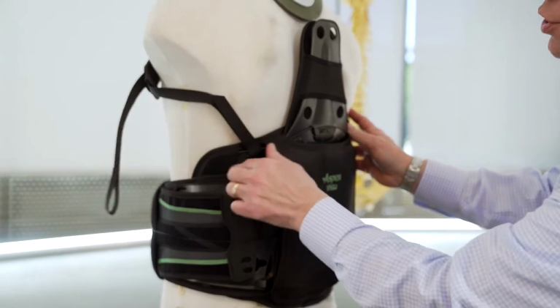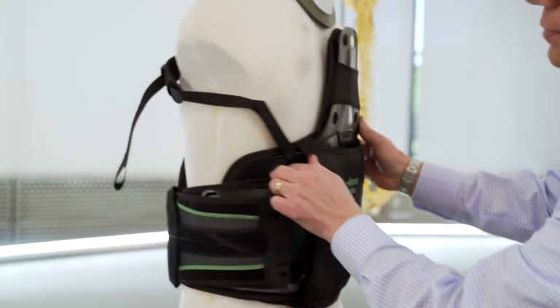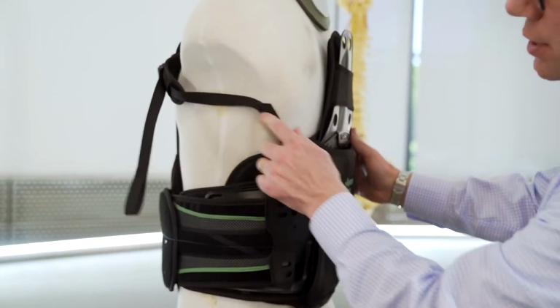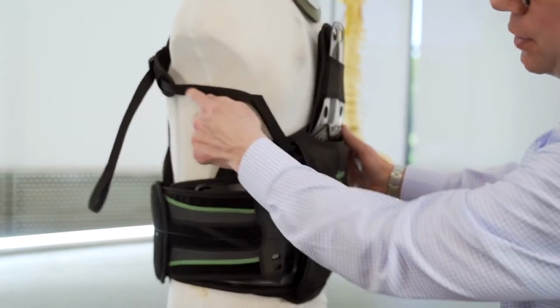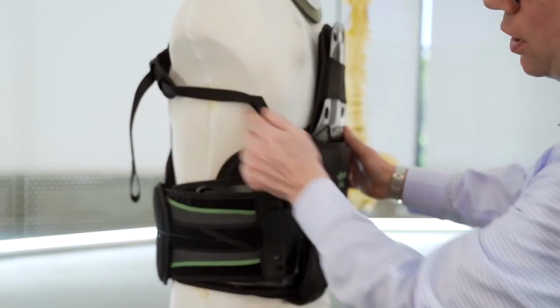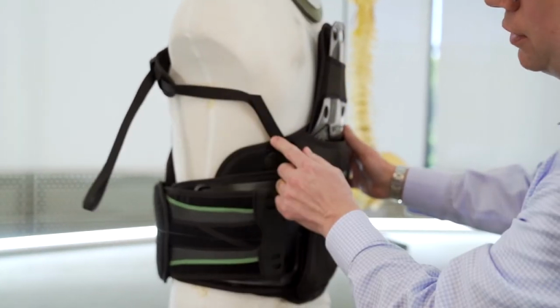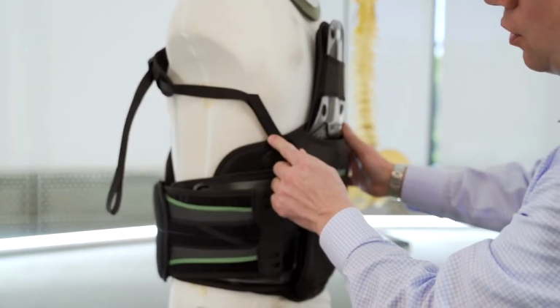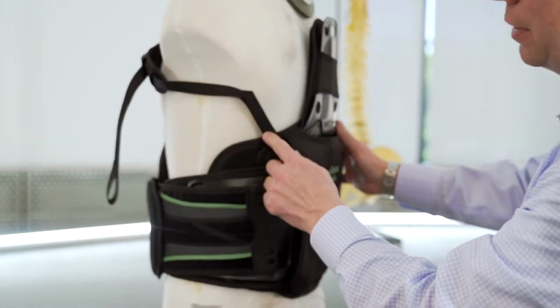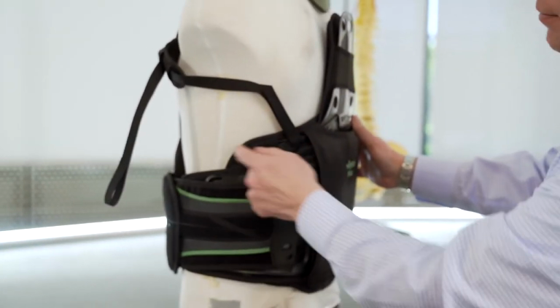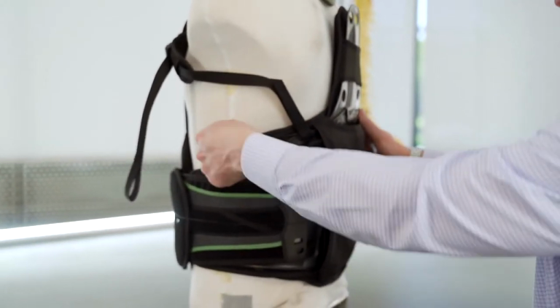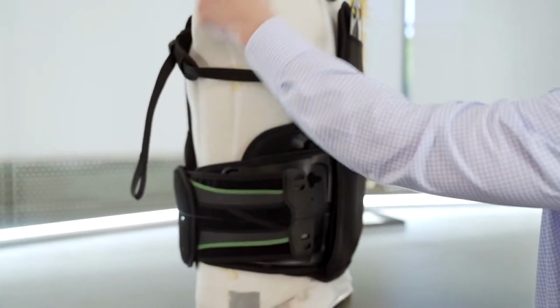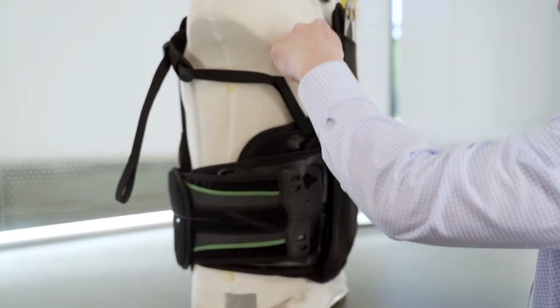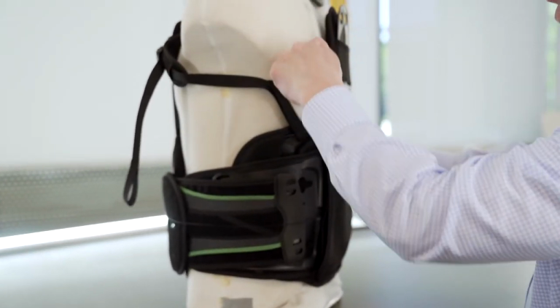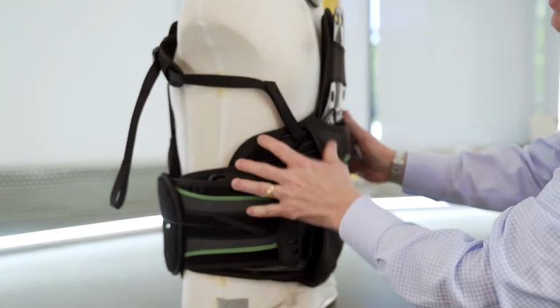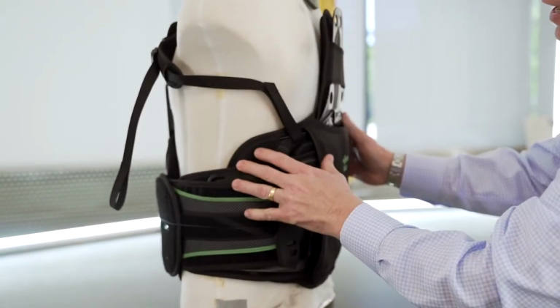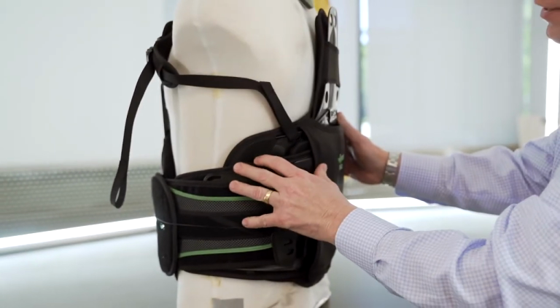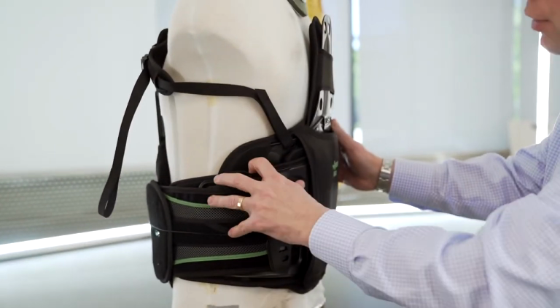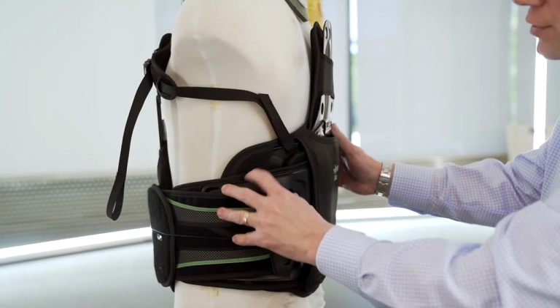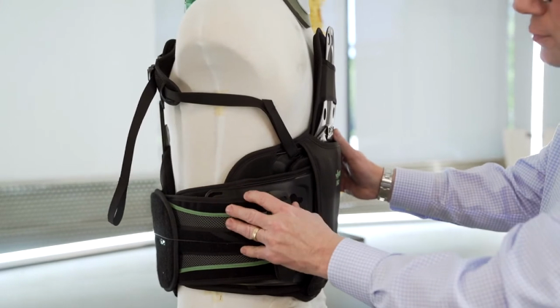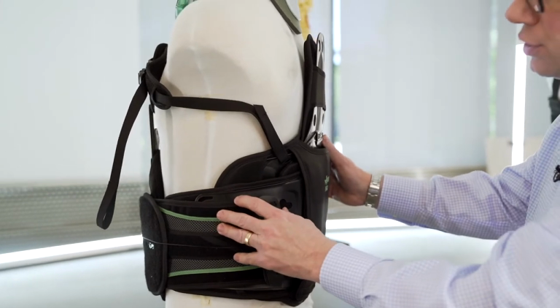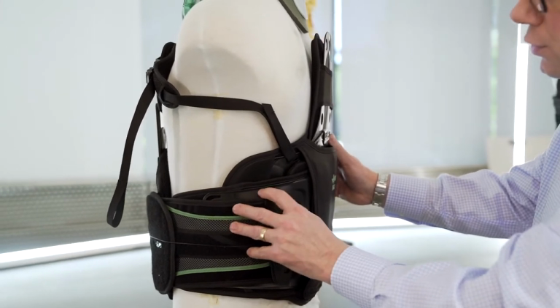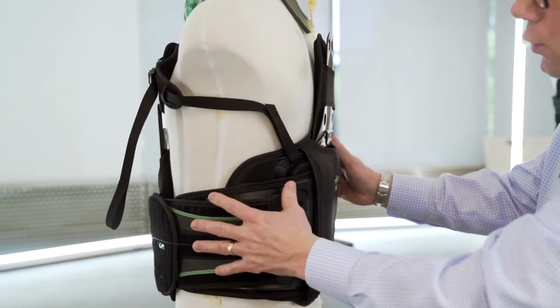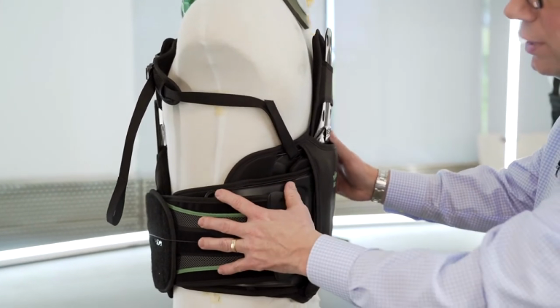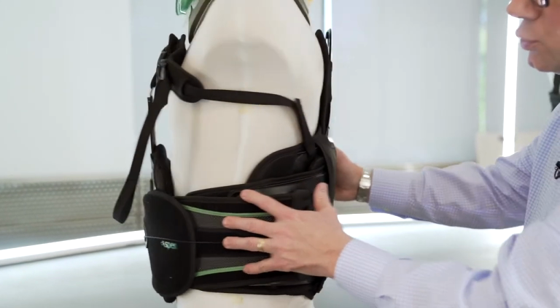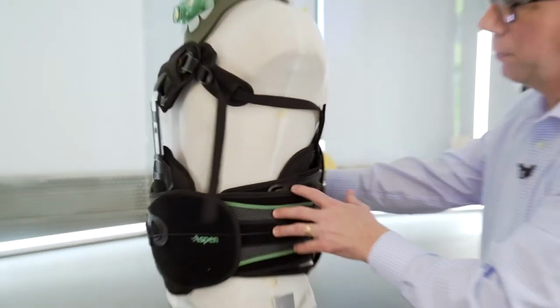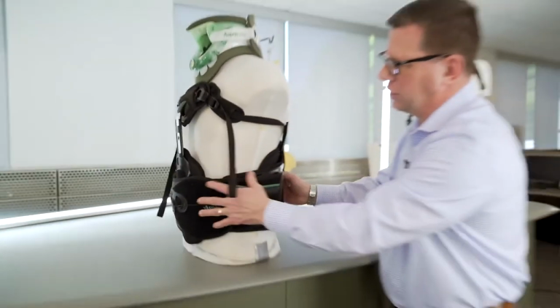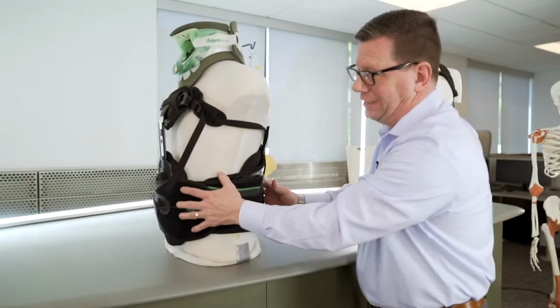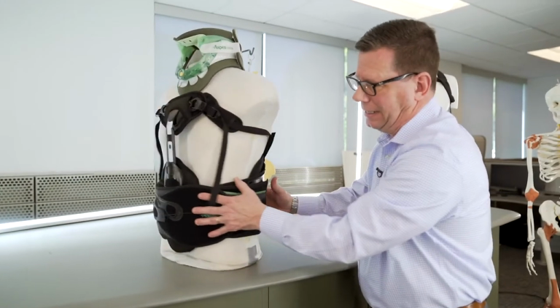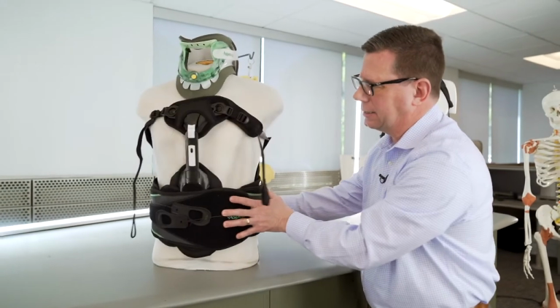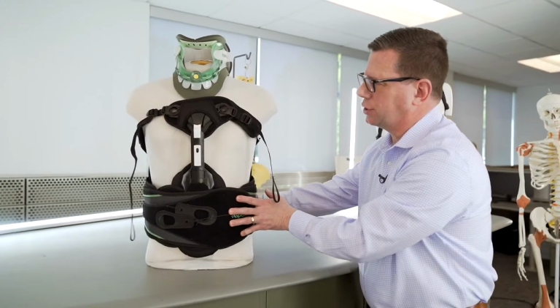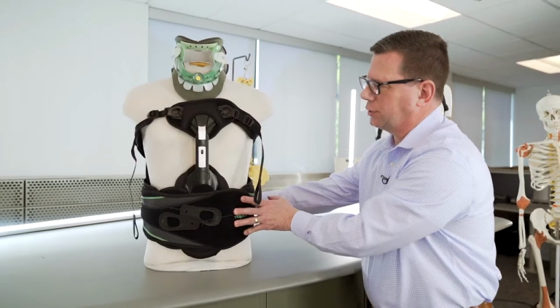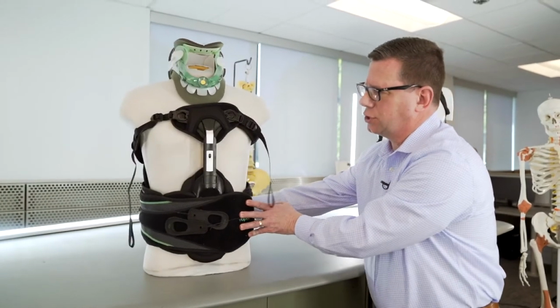These straps can typically go underneath the arm but may go over the shoulder depending on the preference of the practitioner or individual patient conditions or issues.